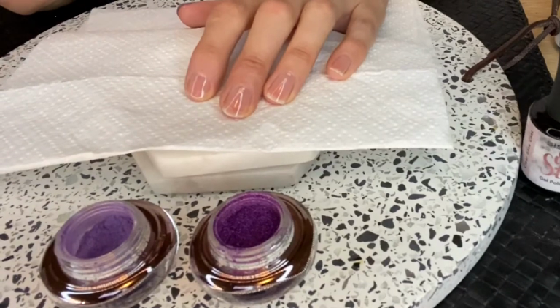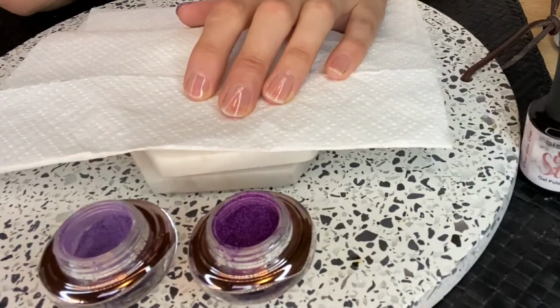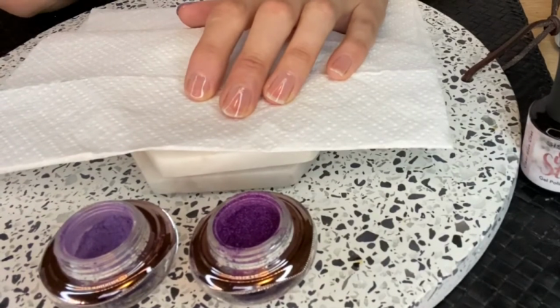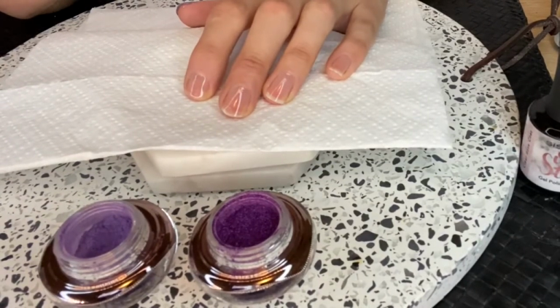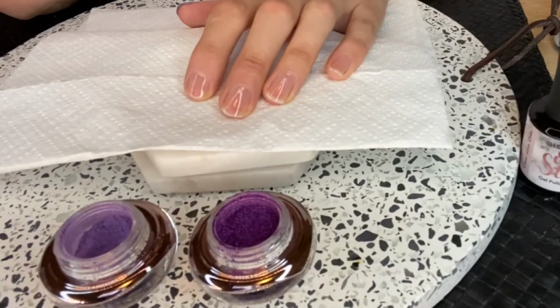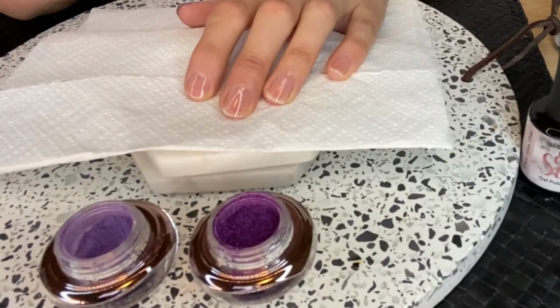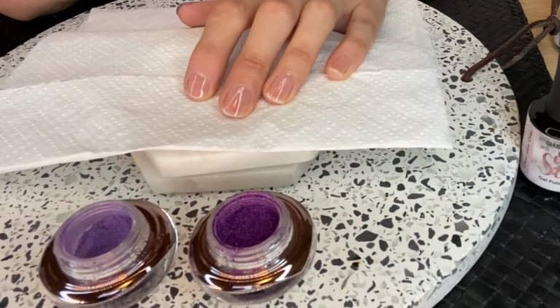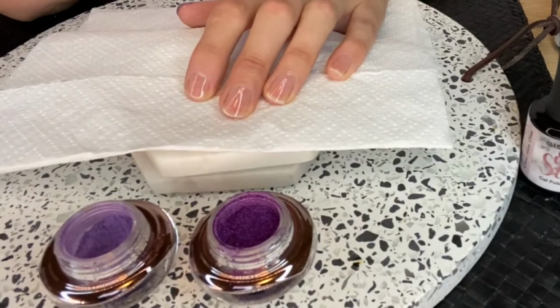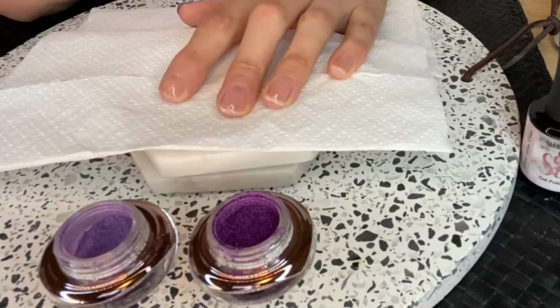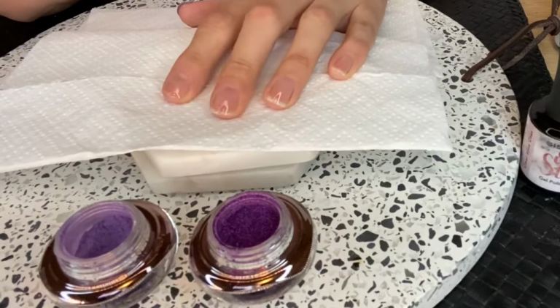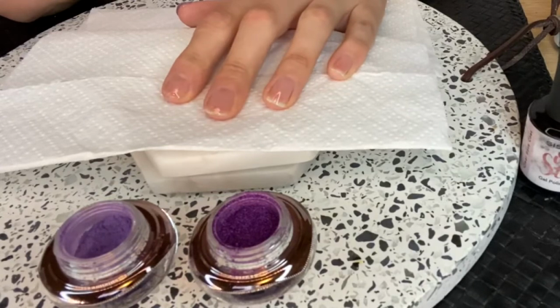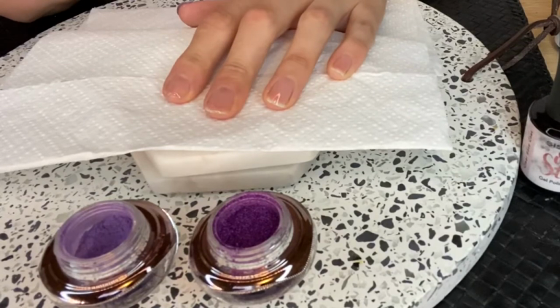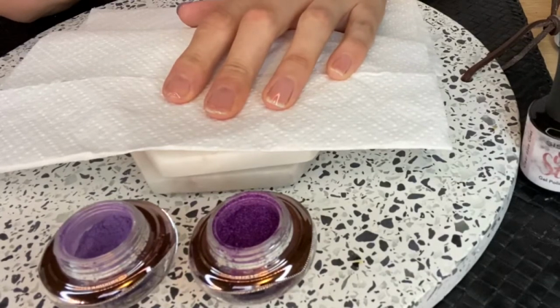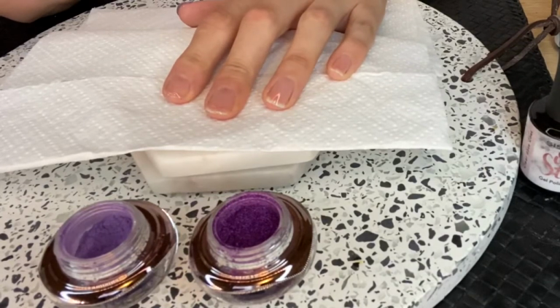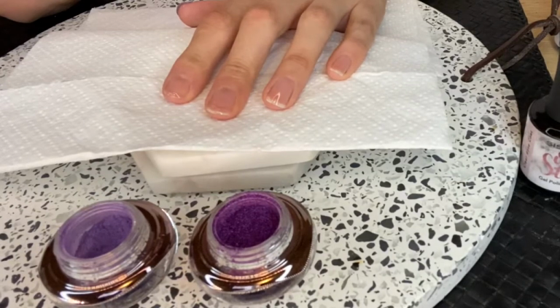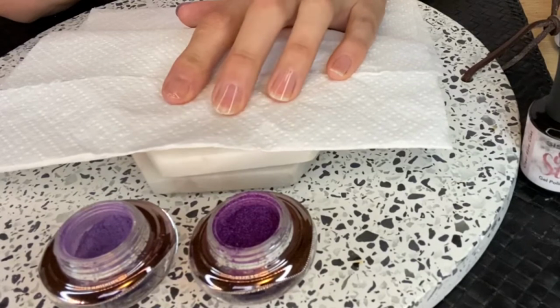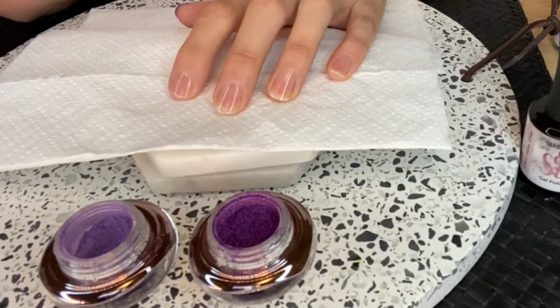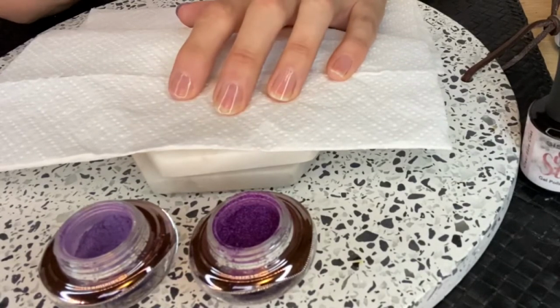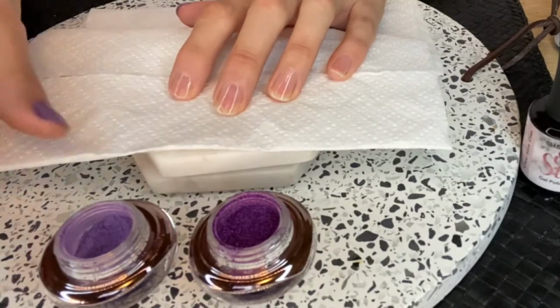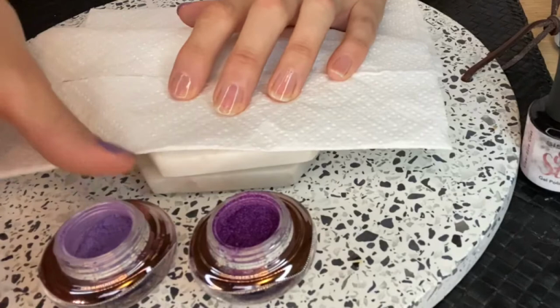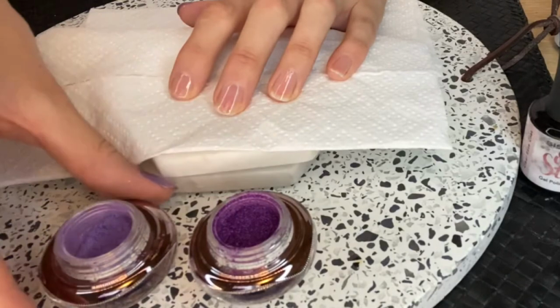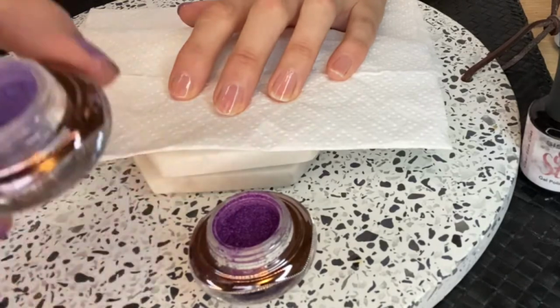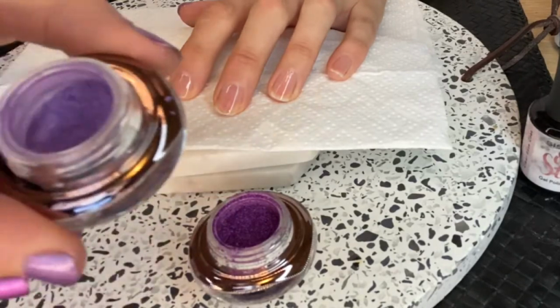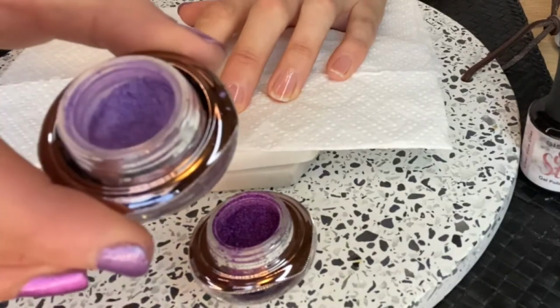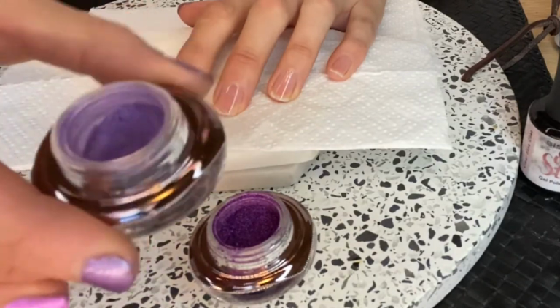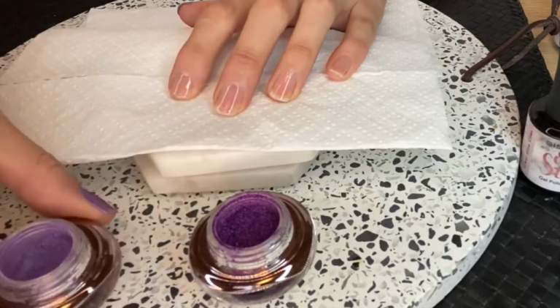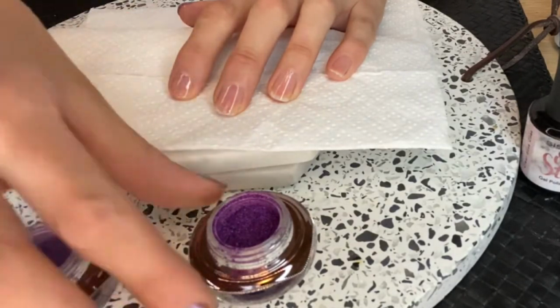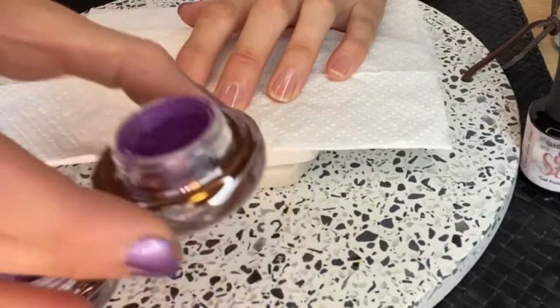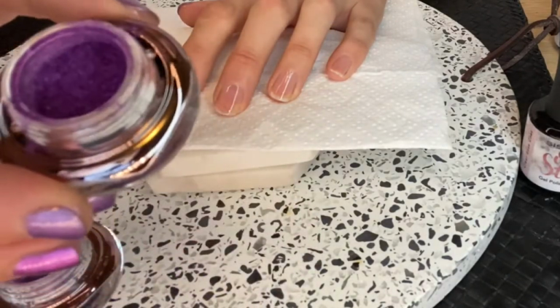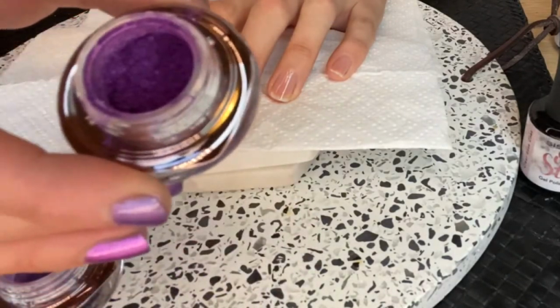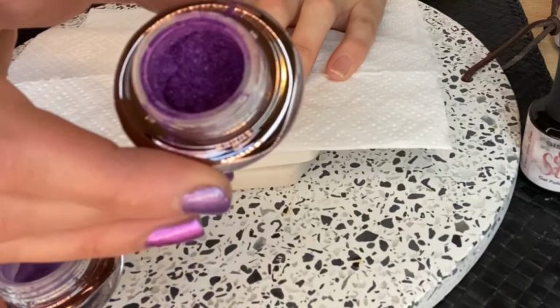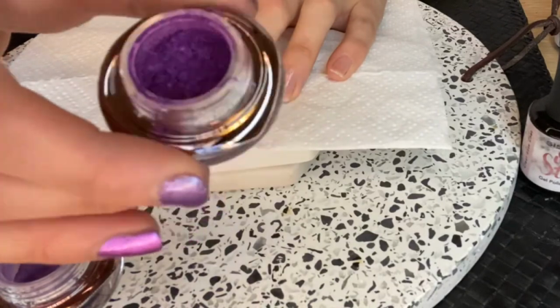Hi everyone, it's Deanna here. I'm an independent Cystico ambassador and today I'm going to show you how to apply the Cystico powder. I'm using two colors: lavender classic color and confetti, which is a metallic color.